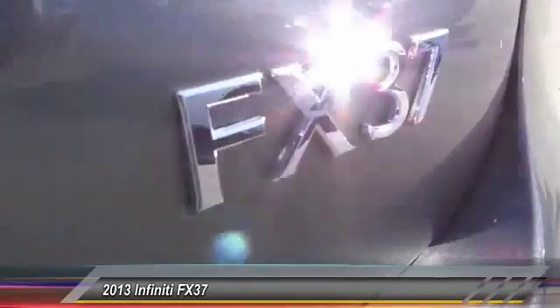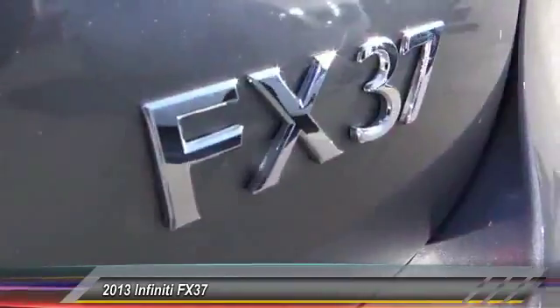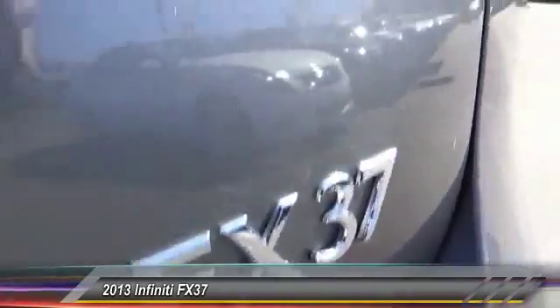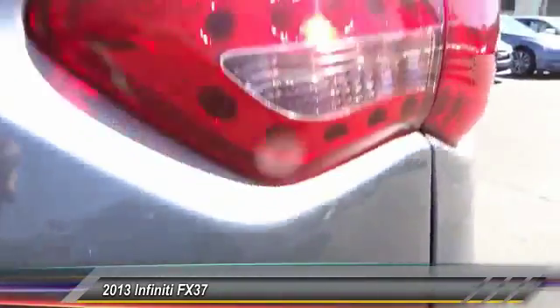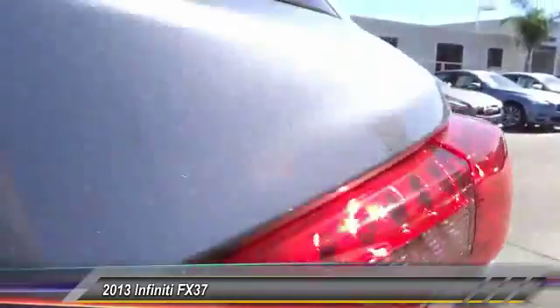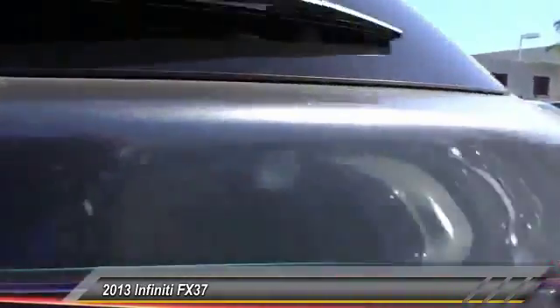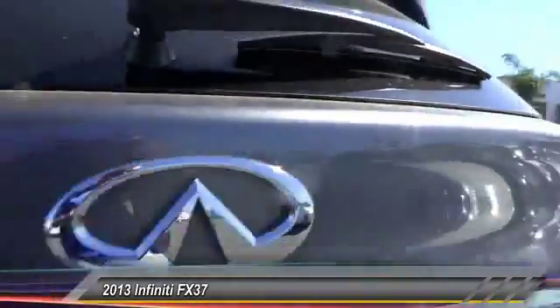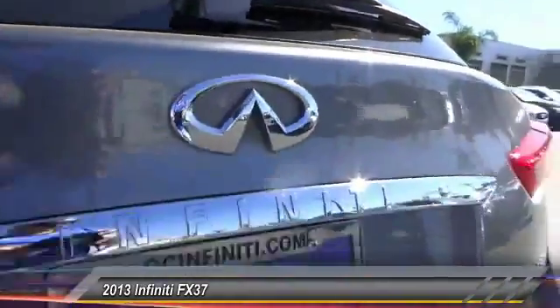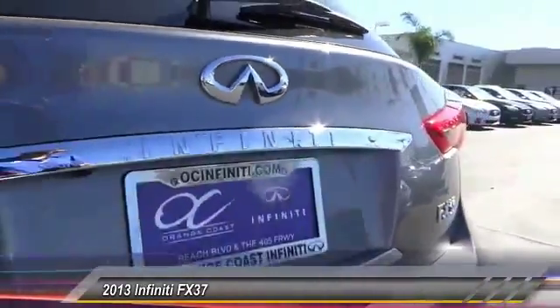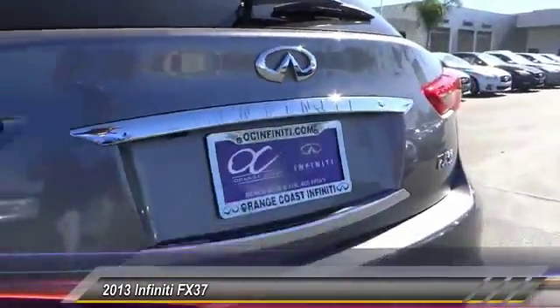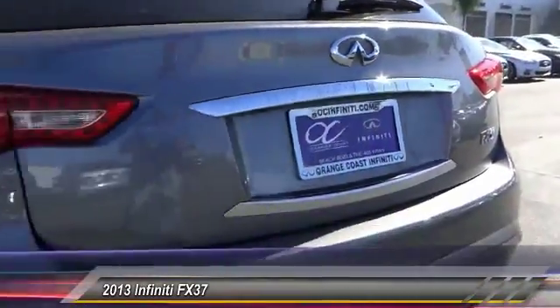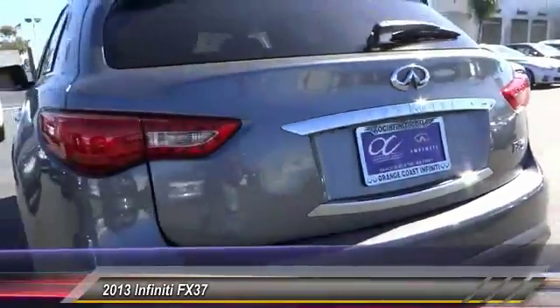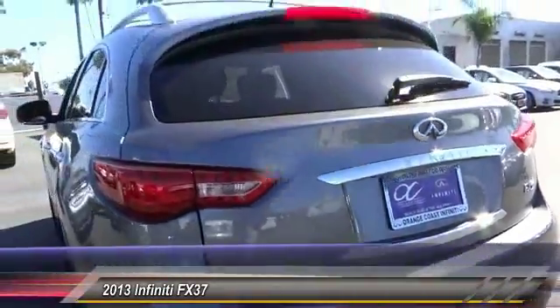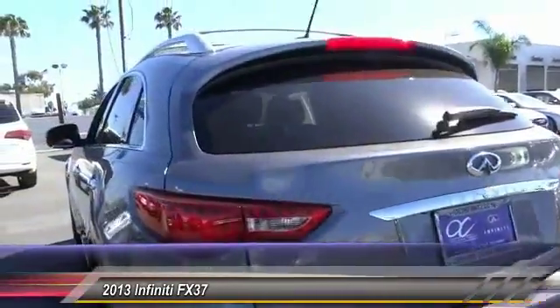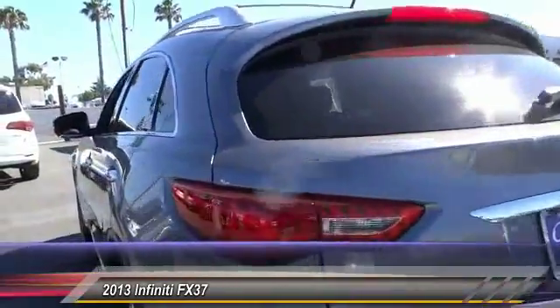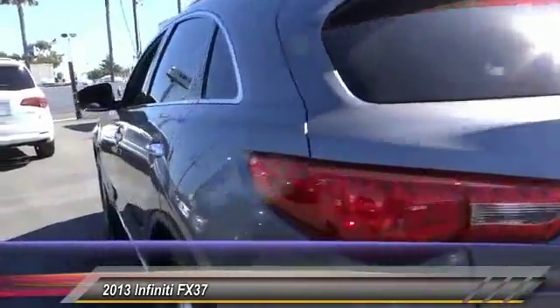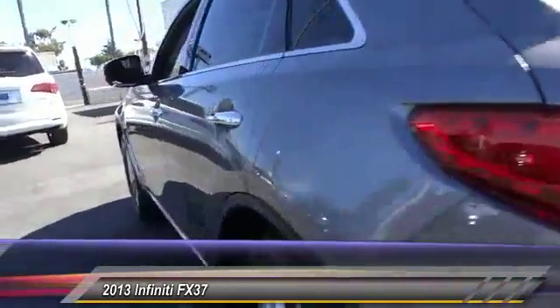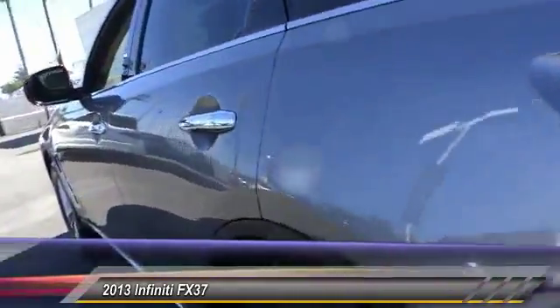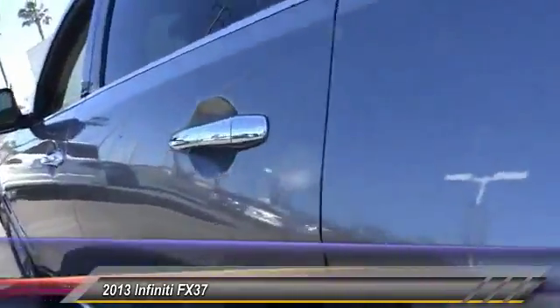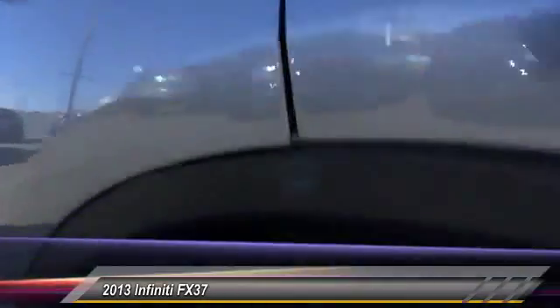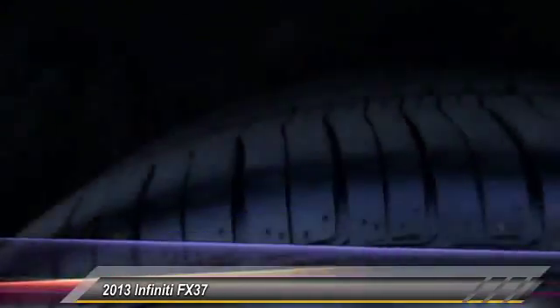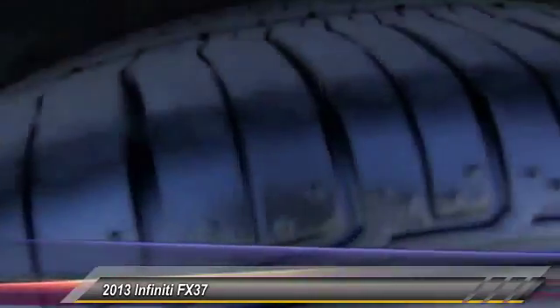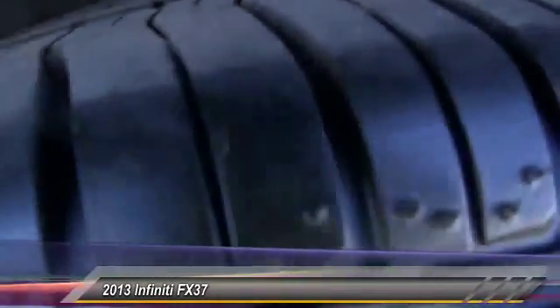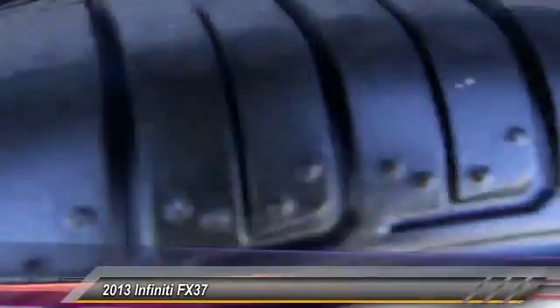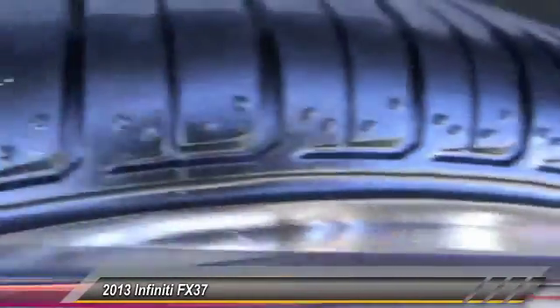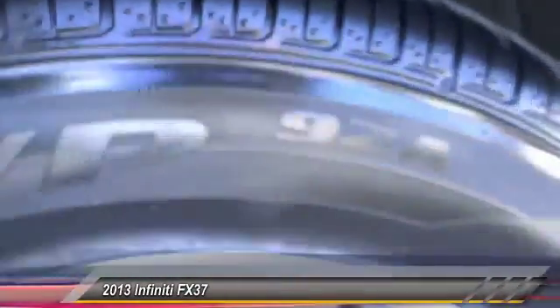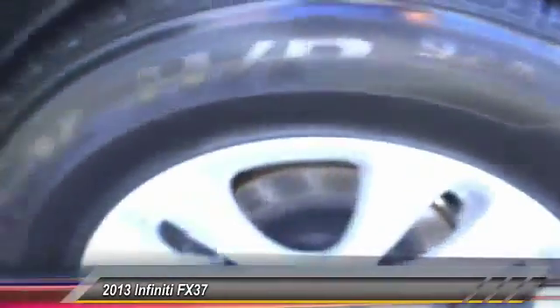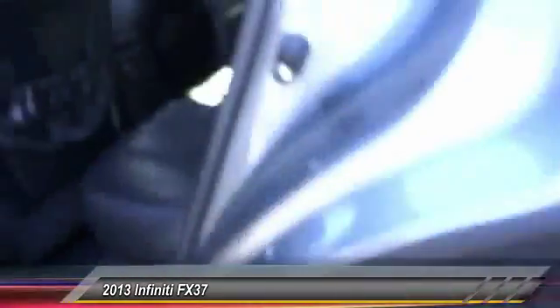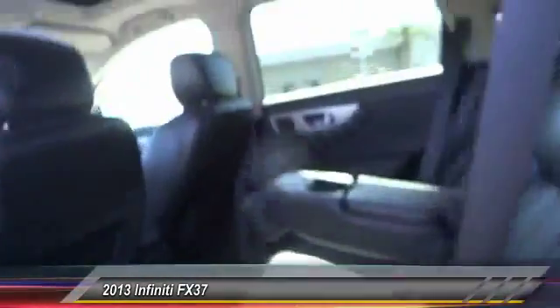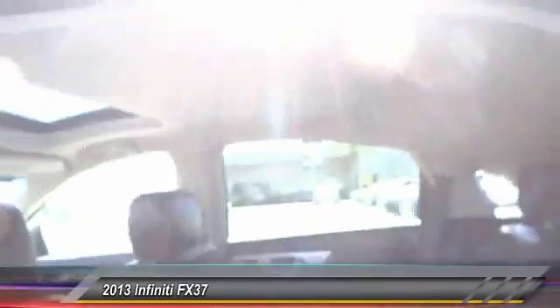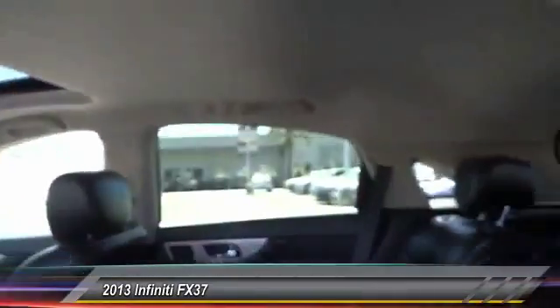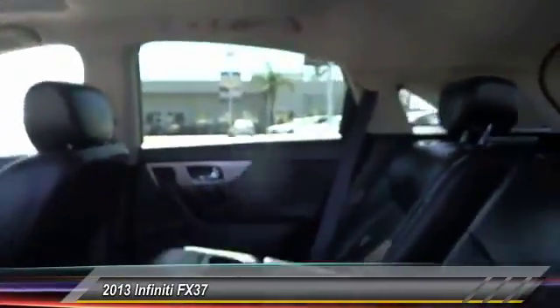Coming standard with the Bose sound system, the Infiniti FX37 is built to carry you in comfort and style, and make sure you get where you want to go, priced below $35,000.